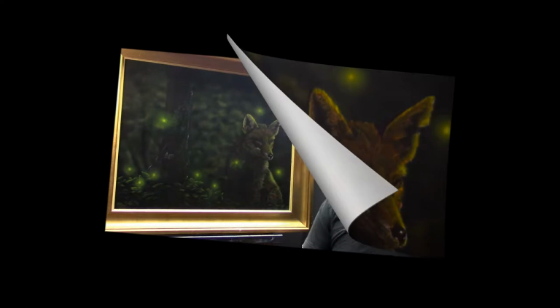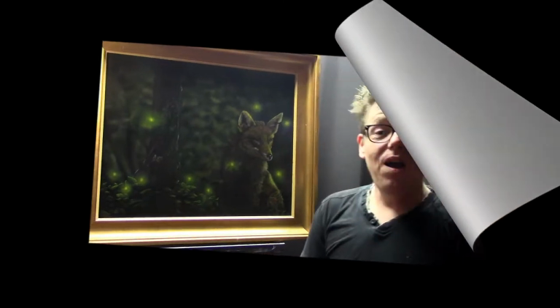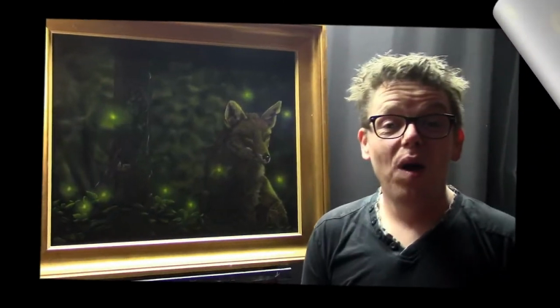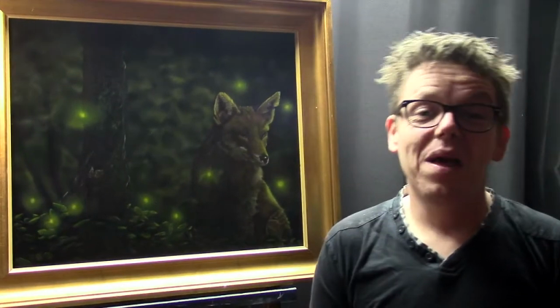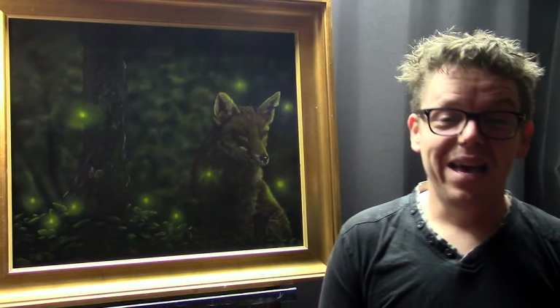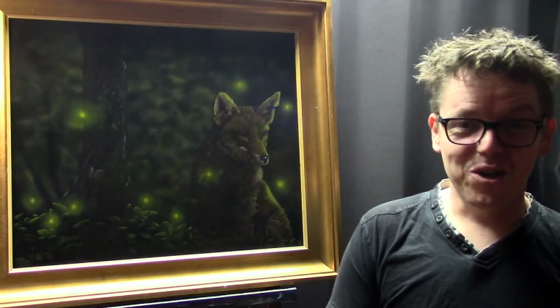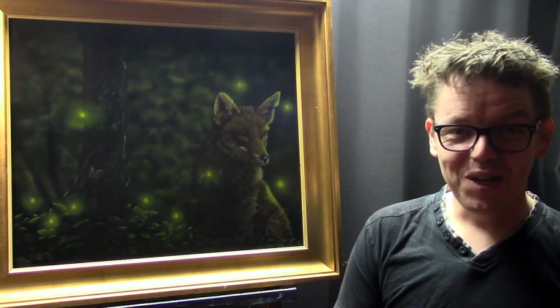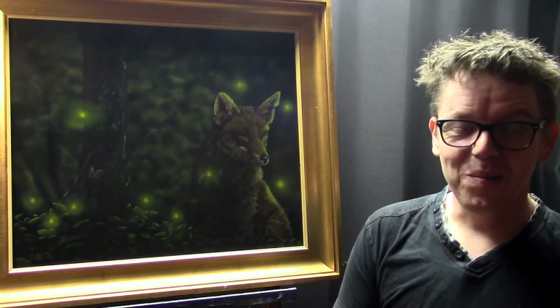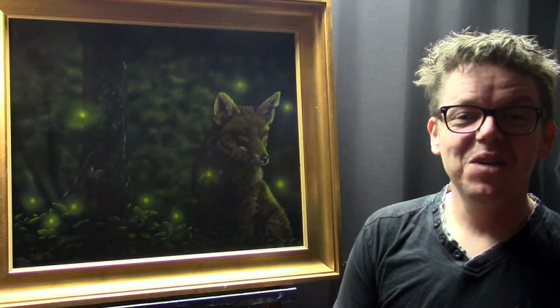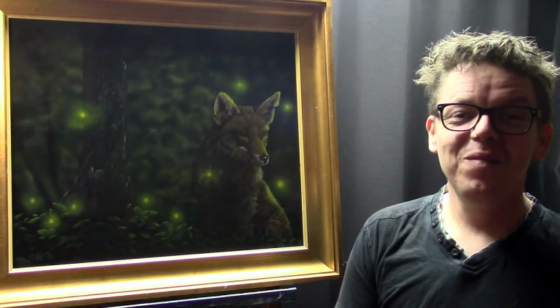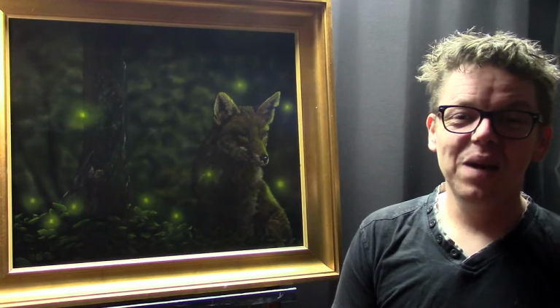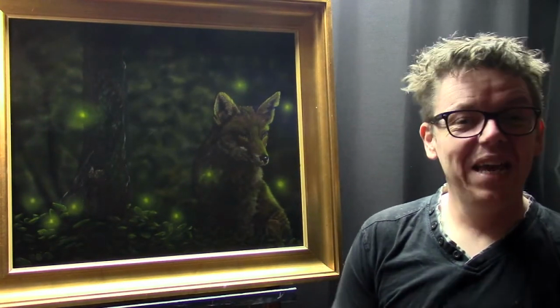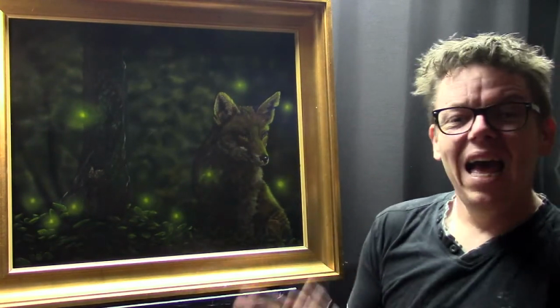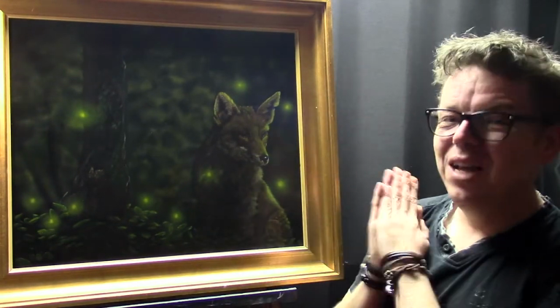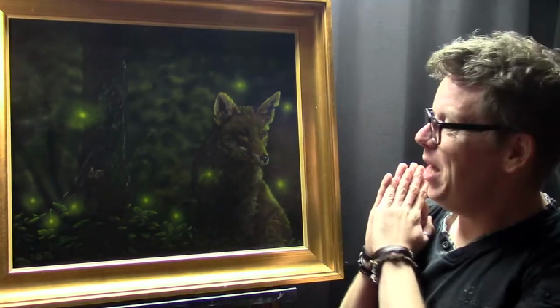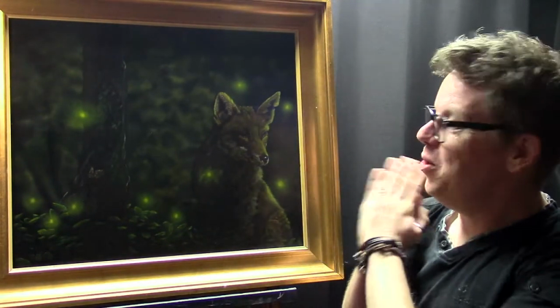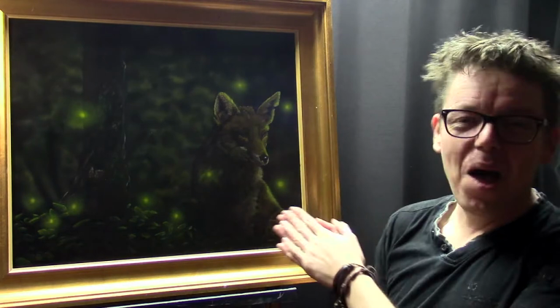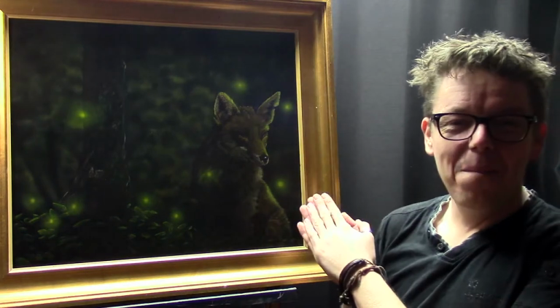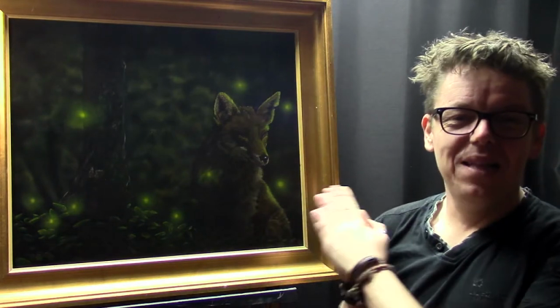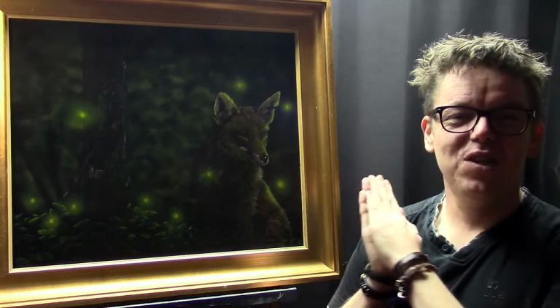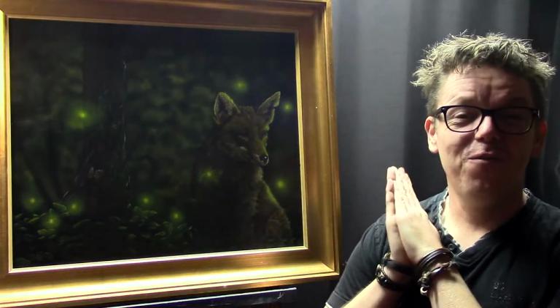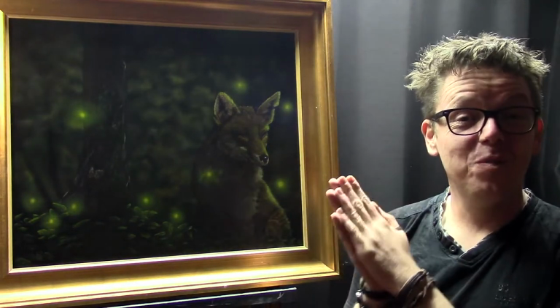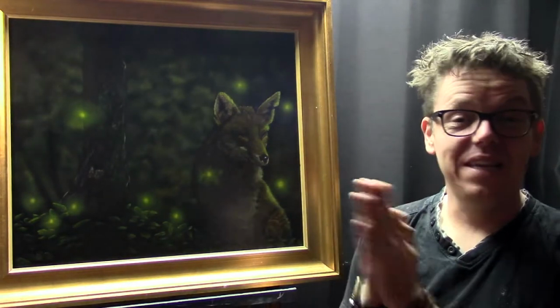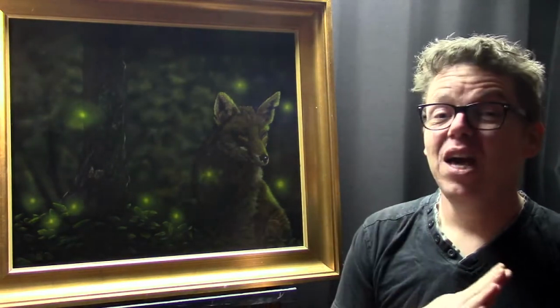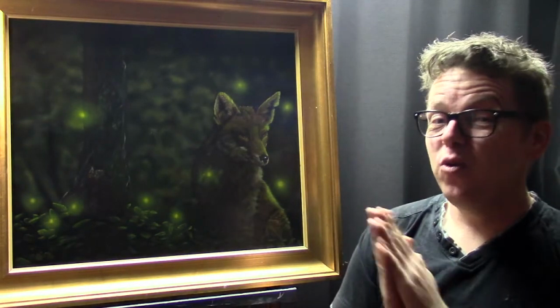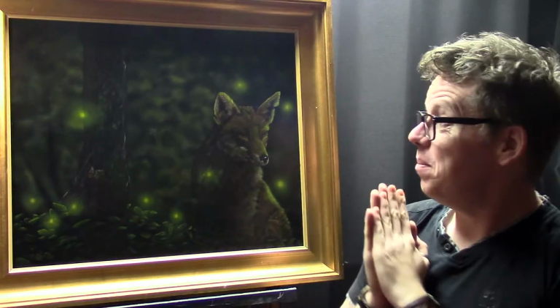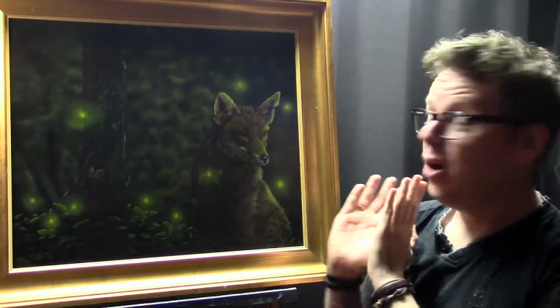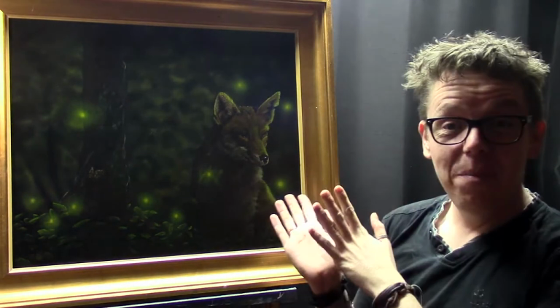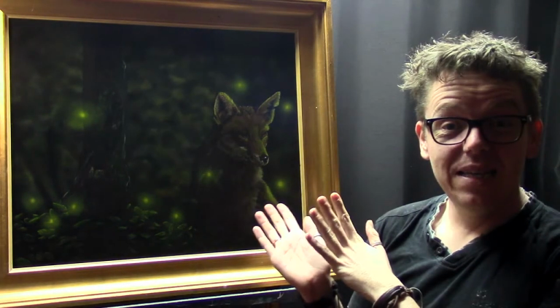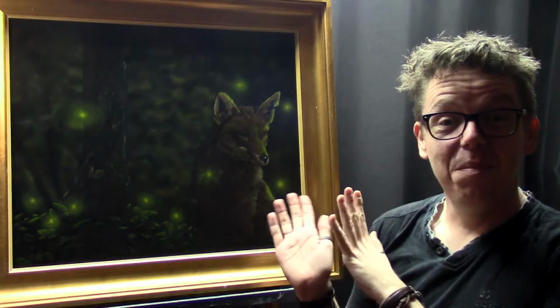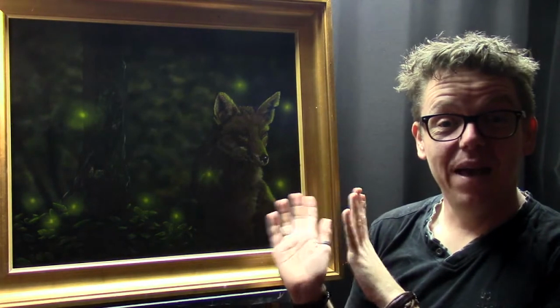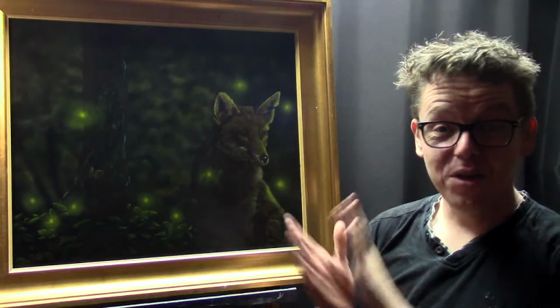Hello and welcome to EA's Arts Channel. My name is Ilkian Wiesma and today I'd like to share with you how I painted this fox painting using my acrylic paint and my airbrush.